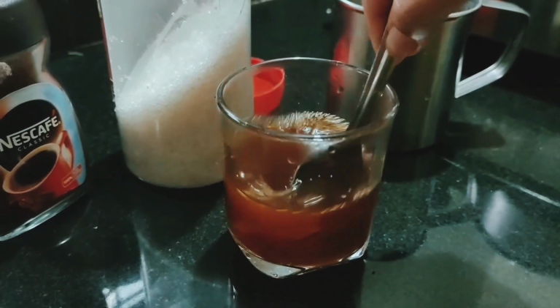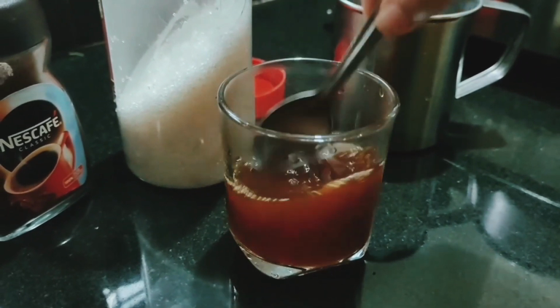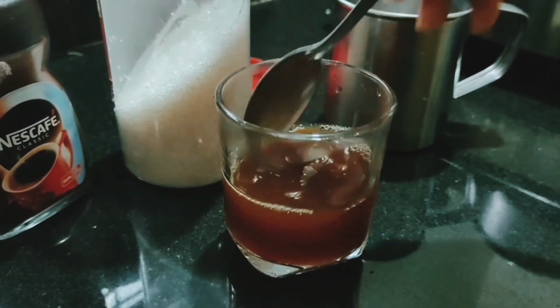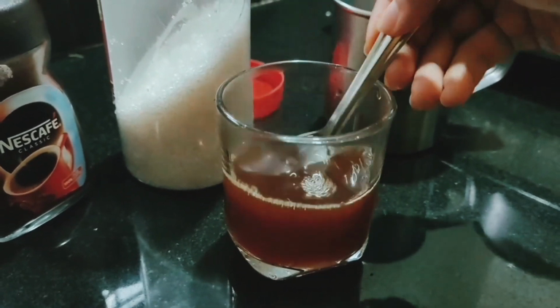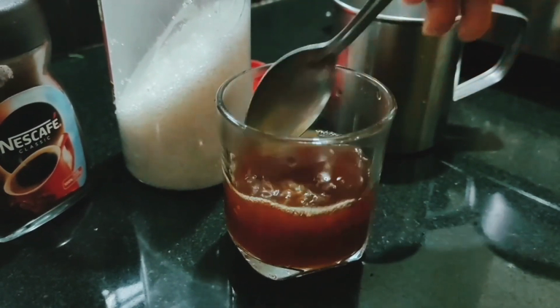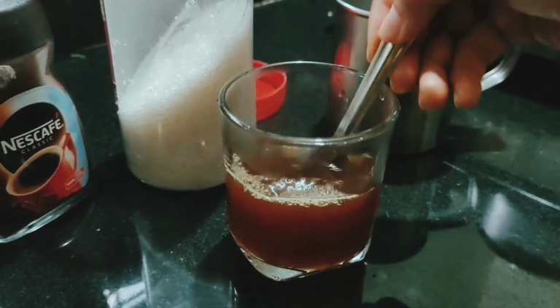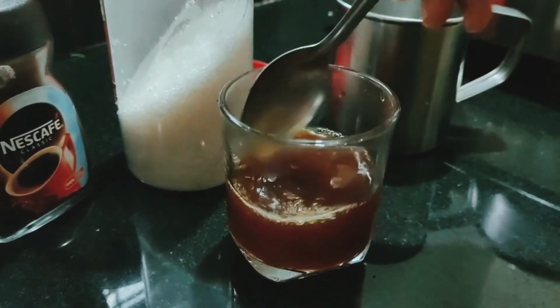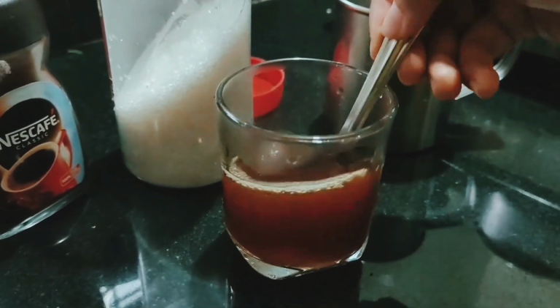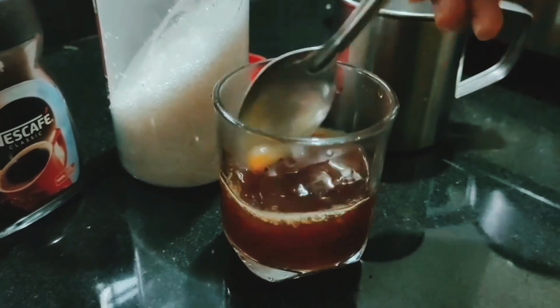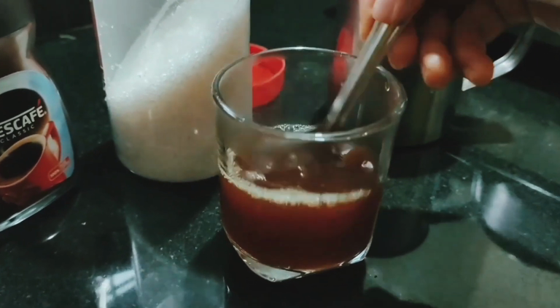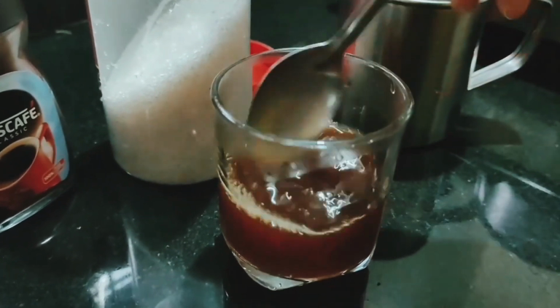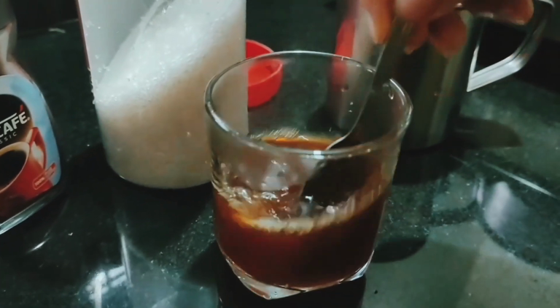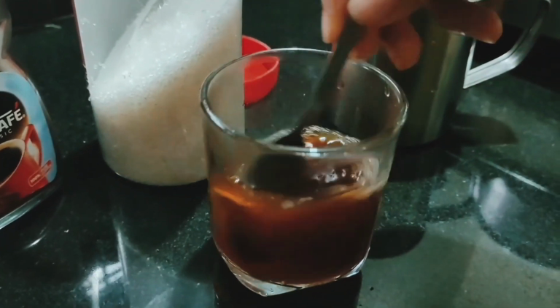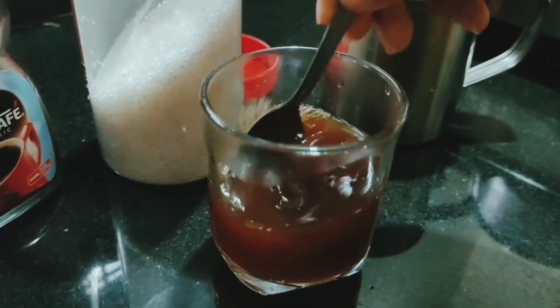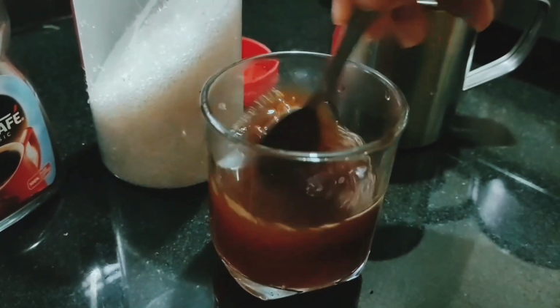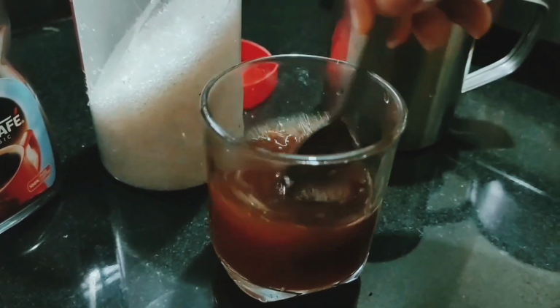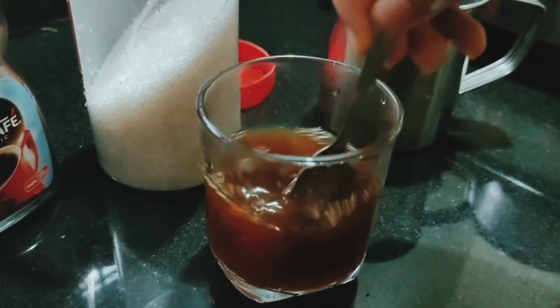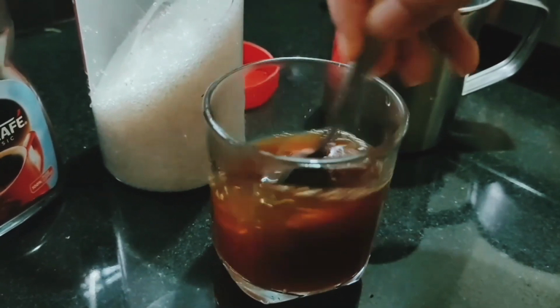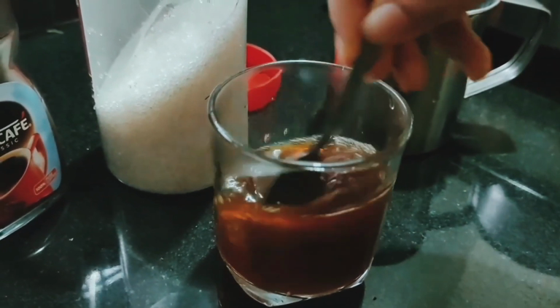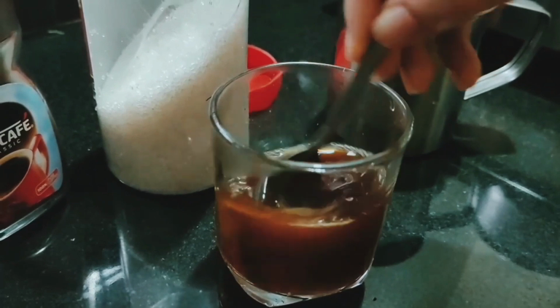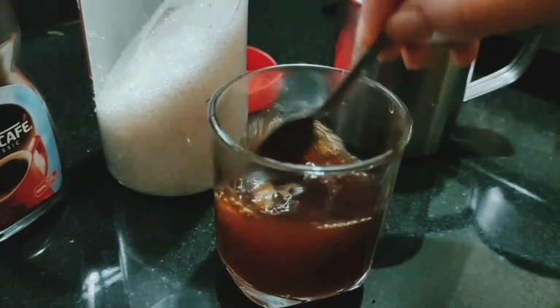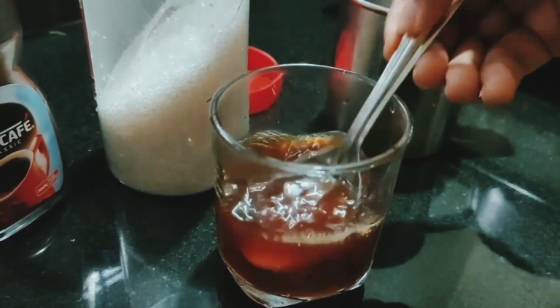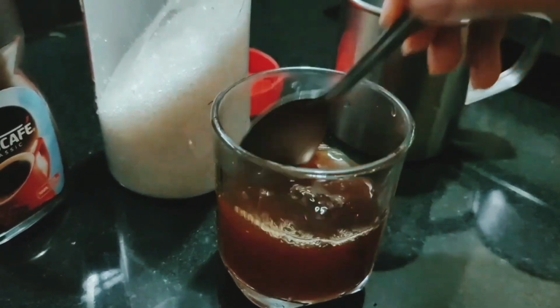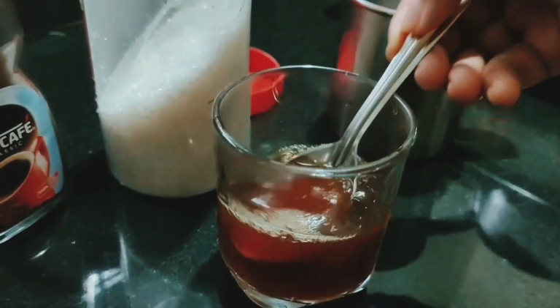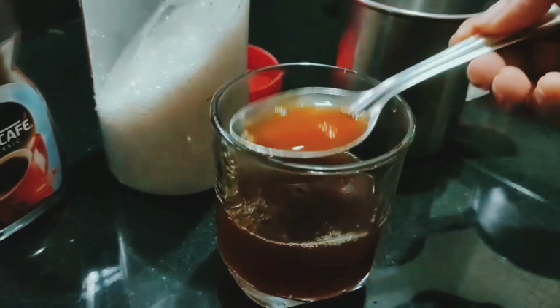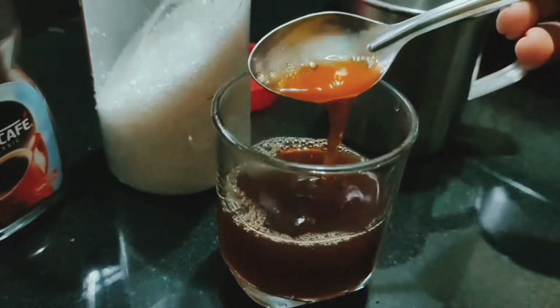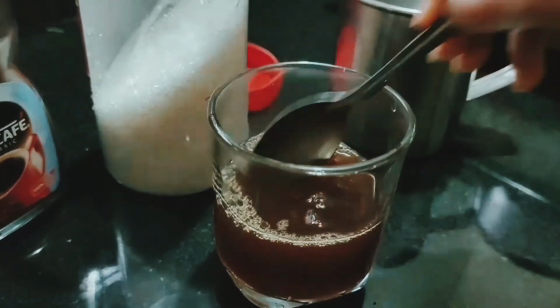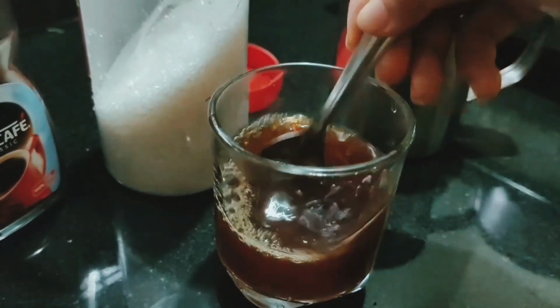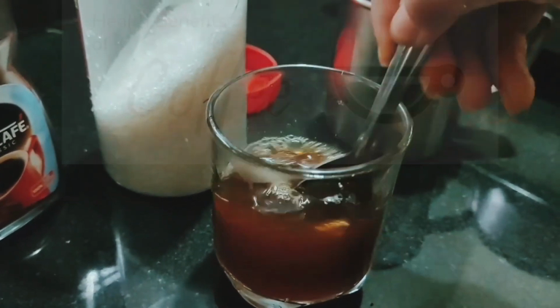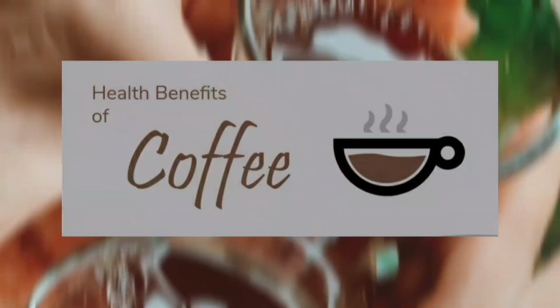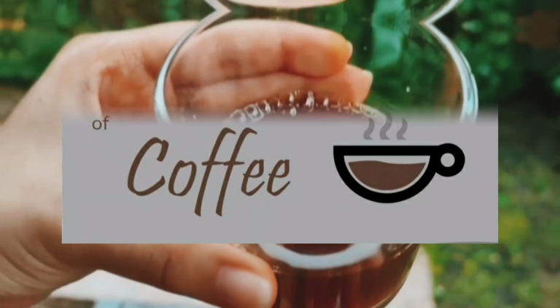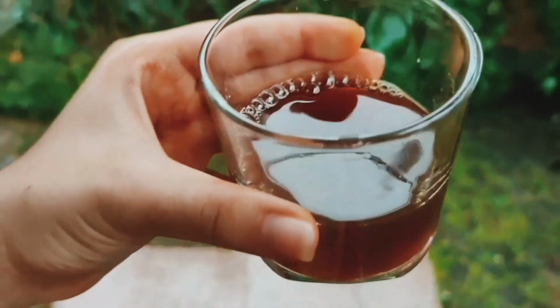To this coffee you can even add a spoonful of lemon juice and drink the warm mixture, as this helps you to burn your belly fat. Black coffee is also good for your skin.